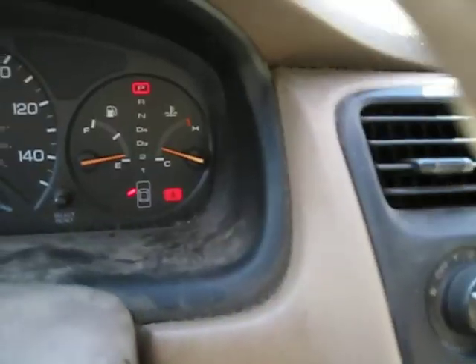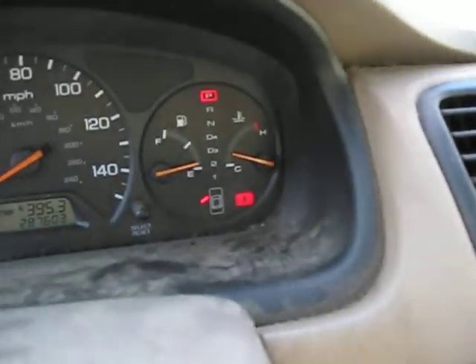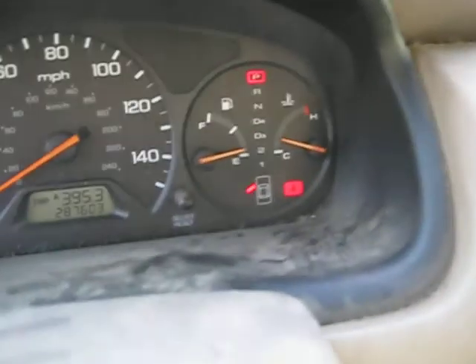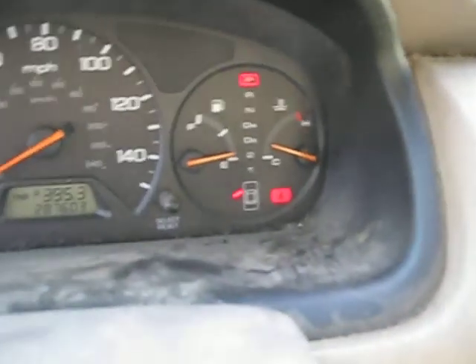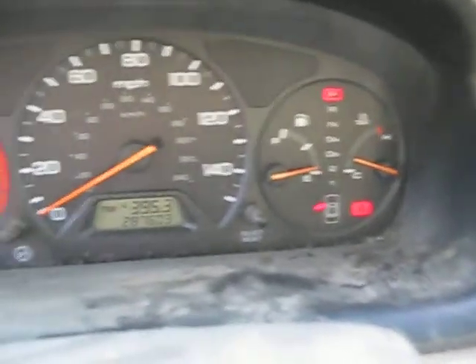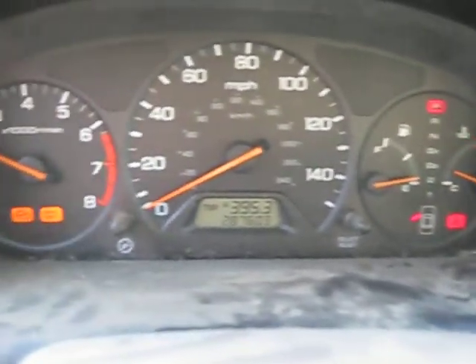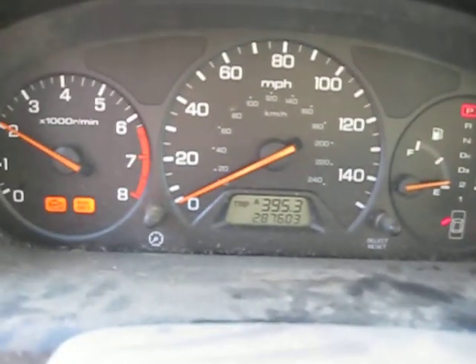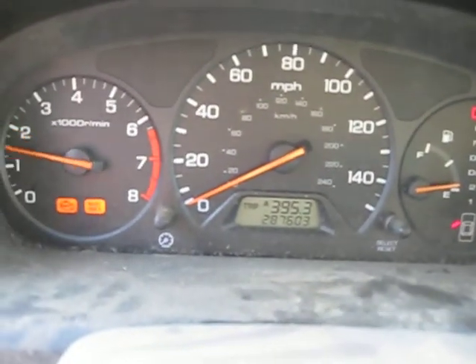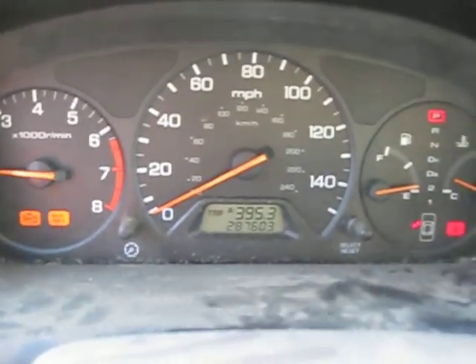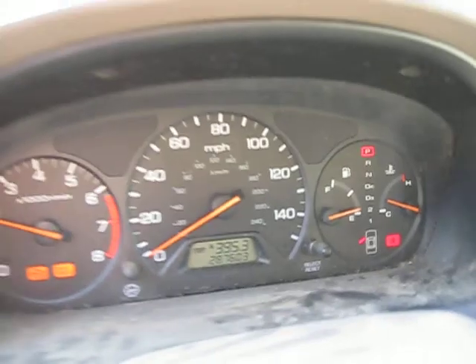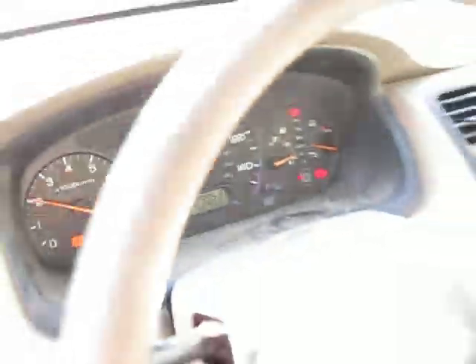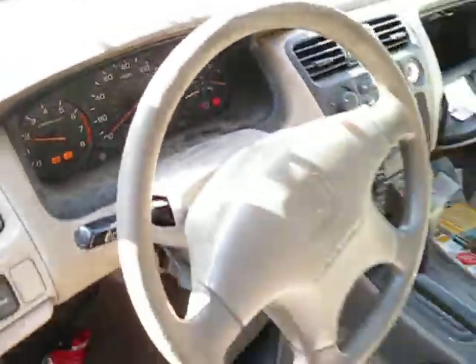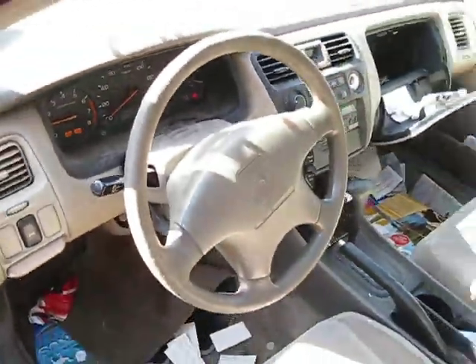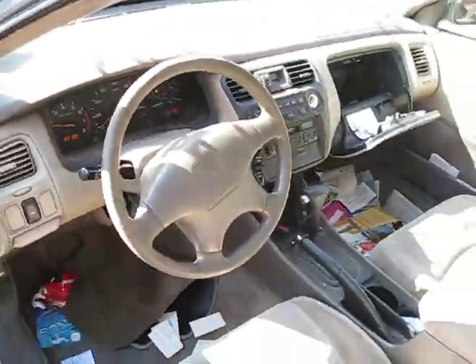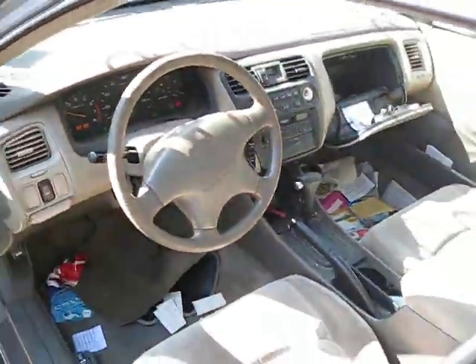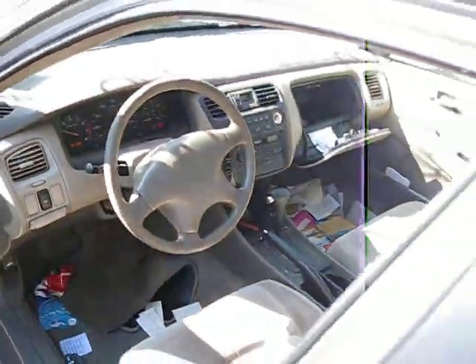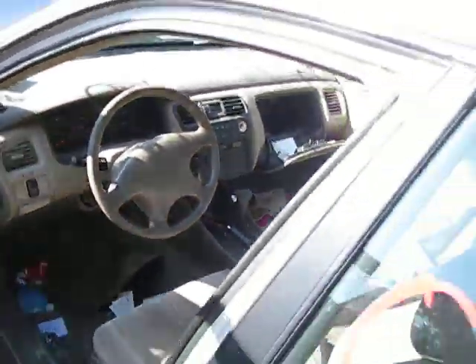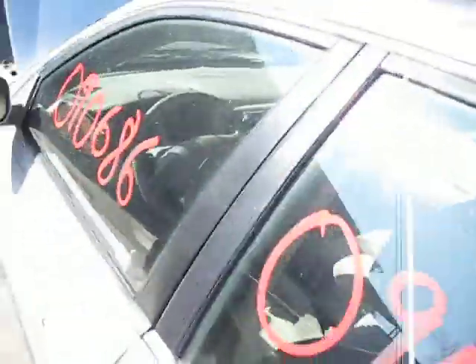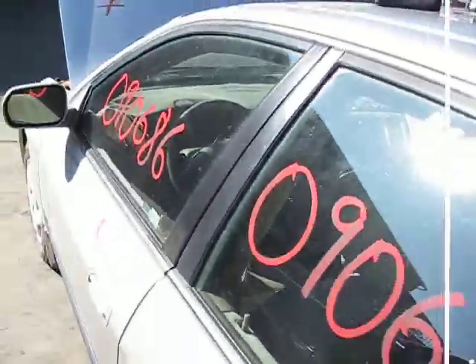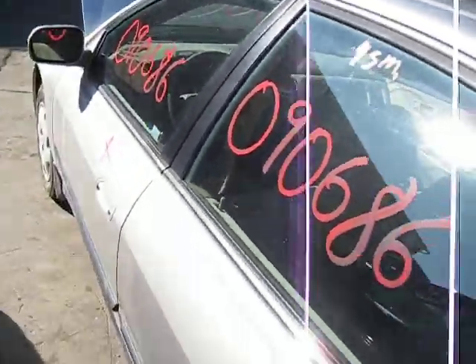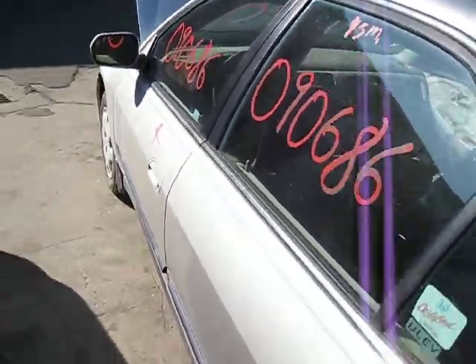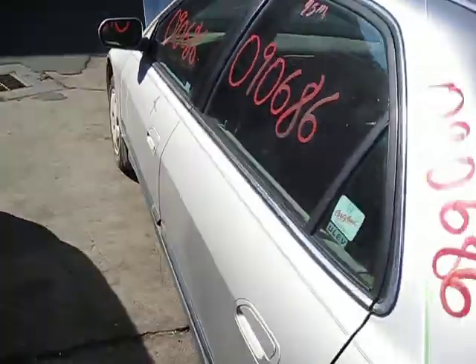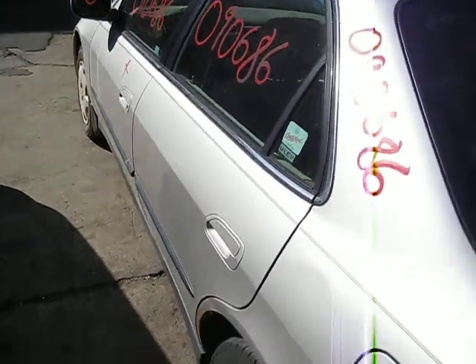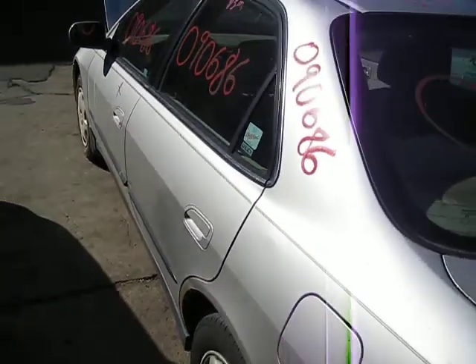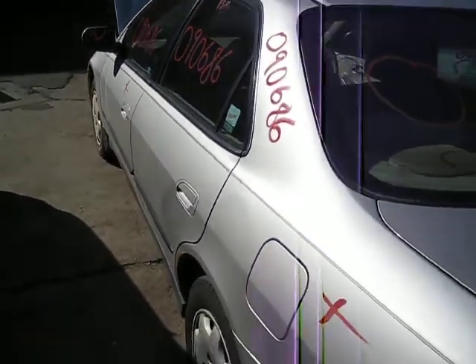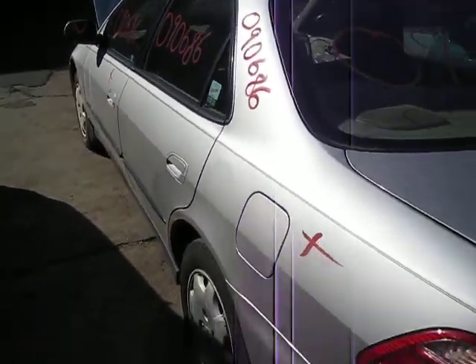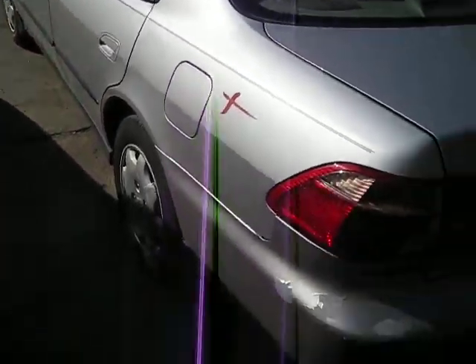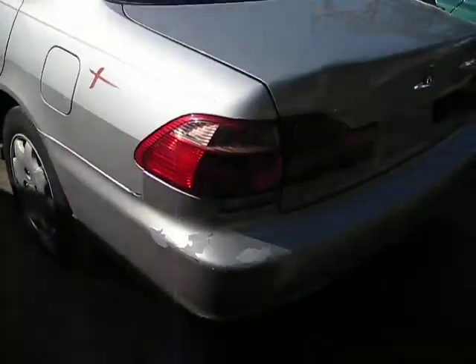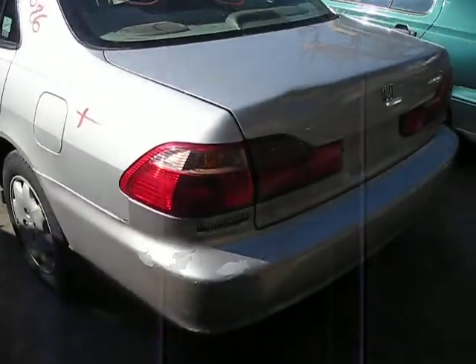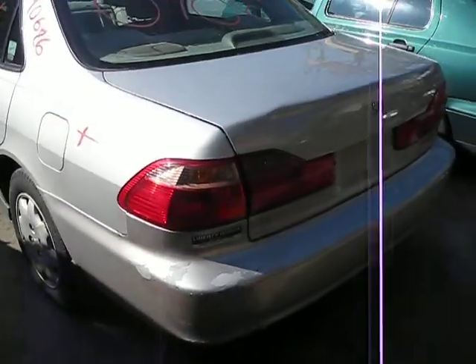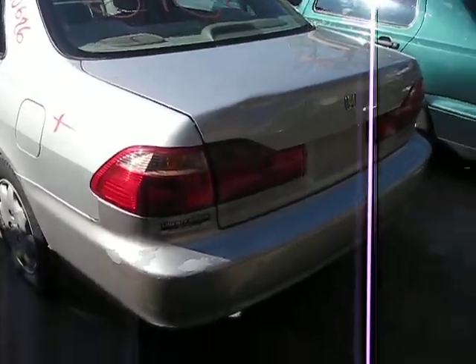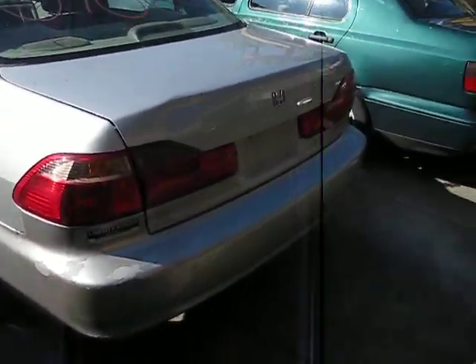The vehicle currently has 287,000 miles. We purchased this vehicle locally due to it having a bad engine. The transmission does shift excellent, and it has lots of good body parts.